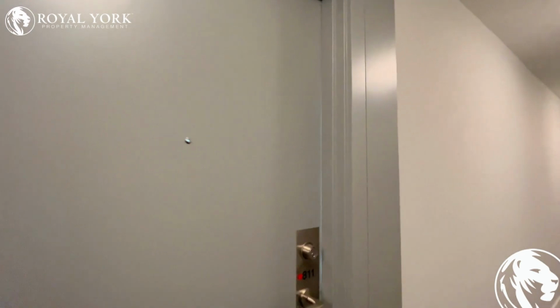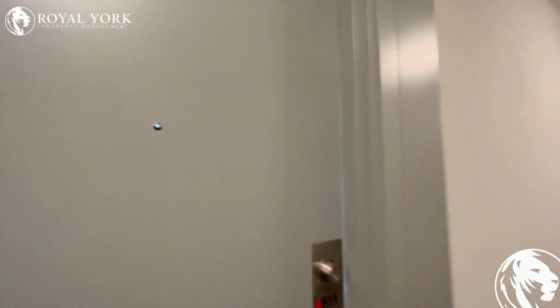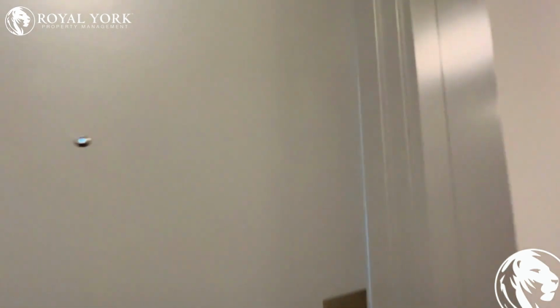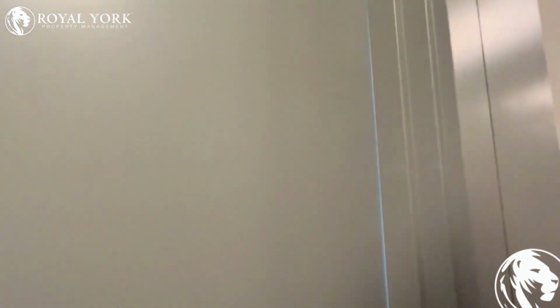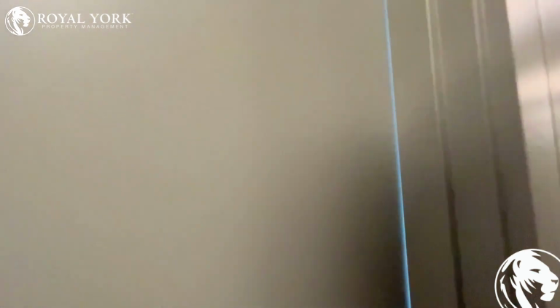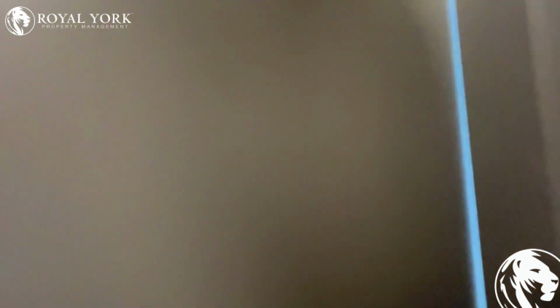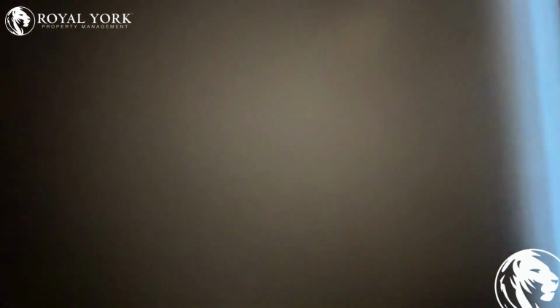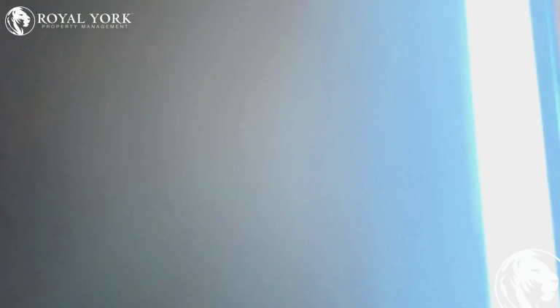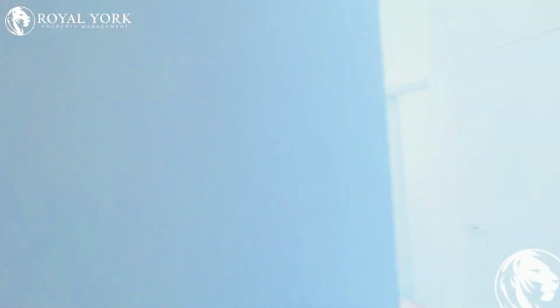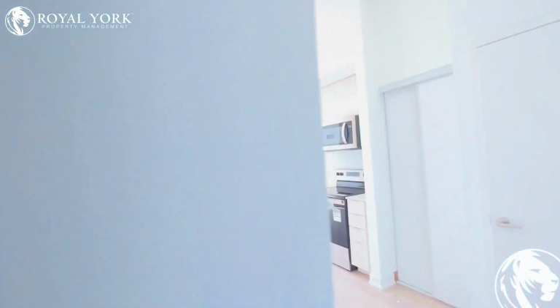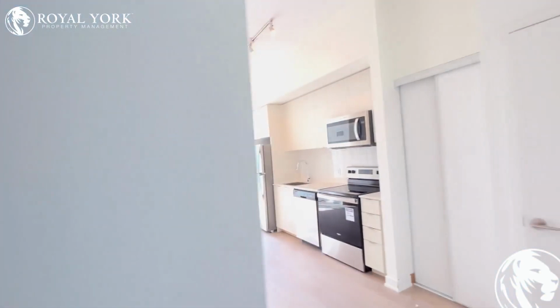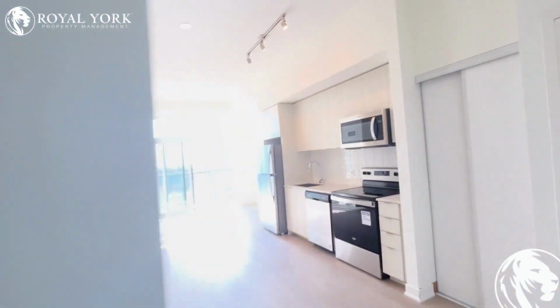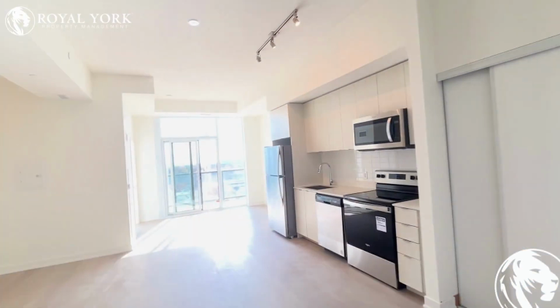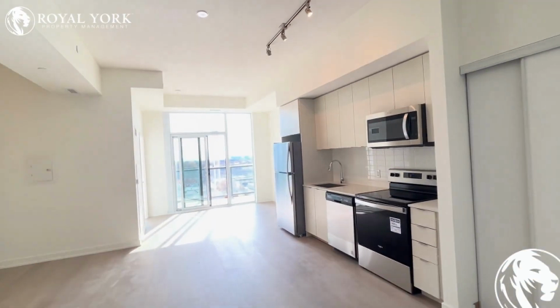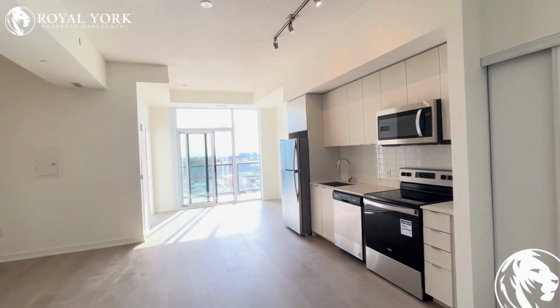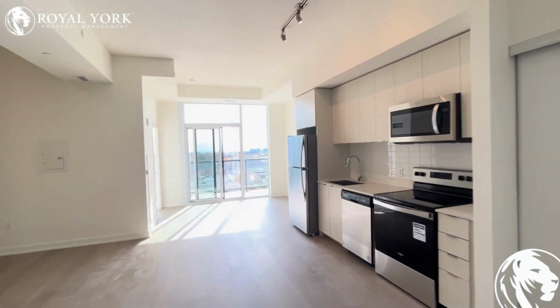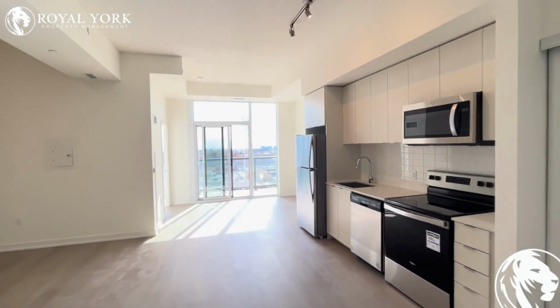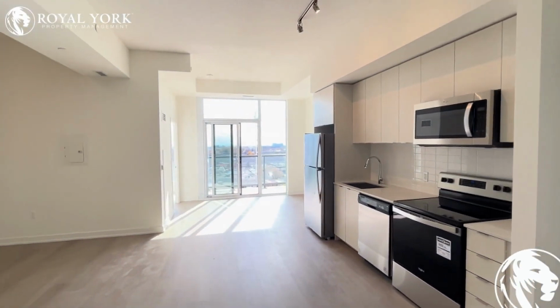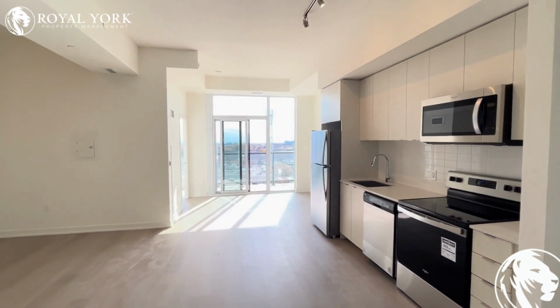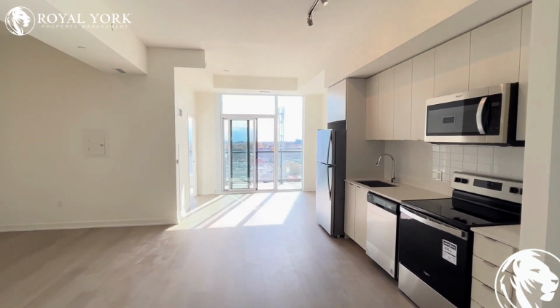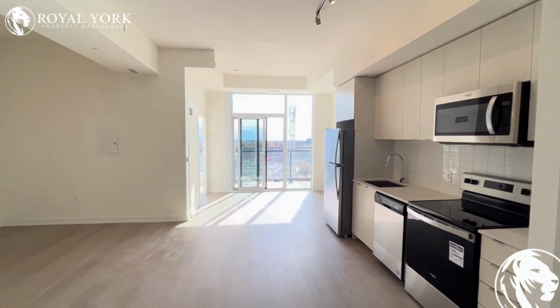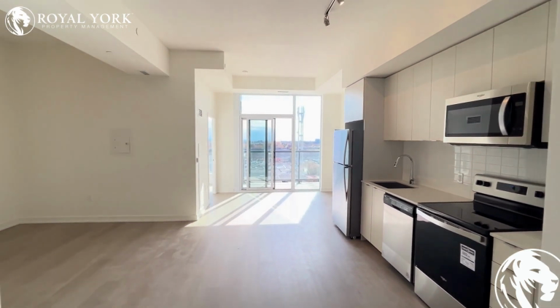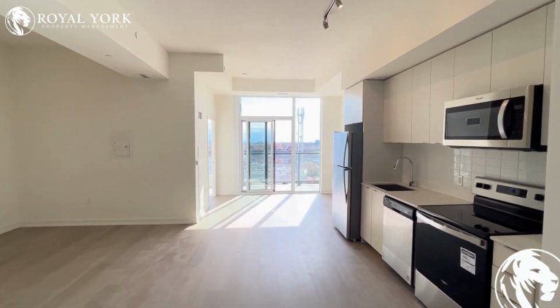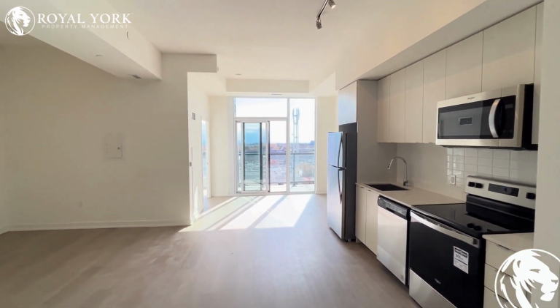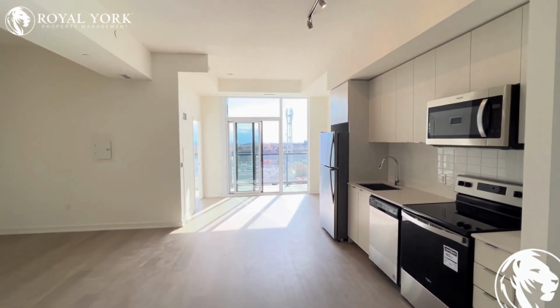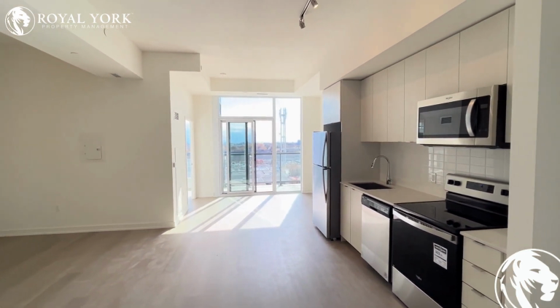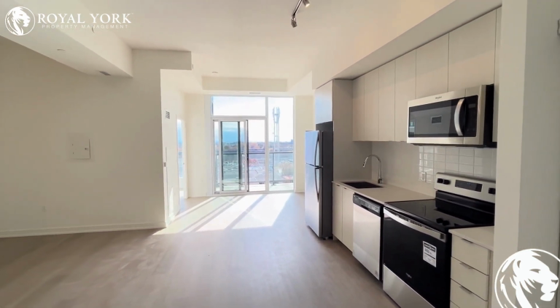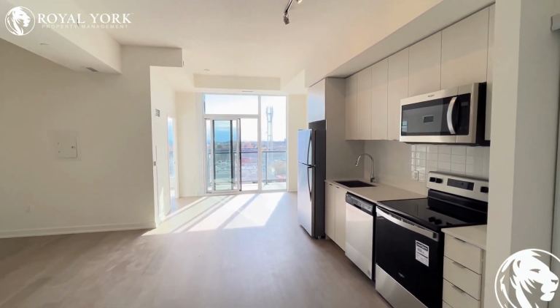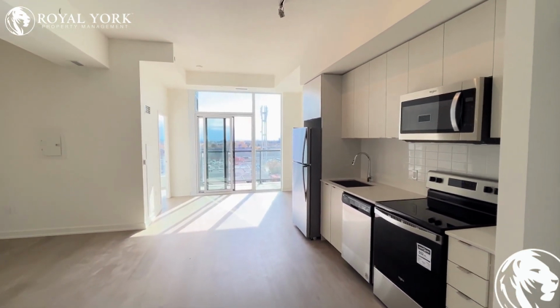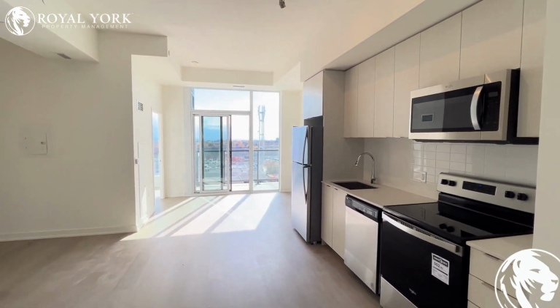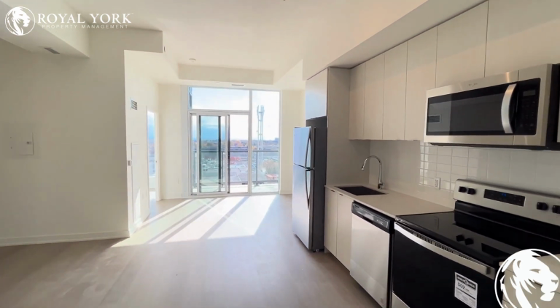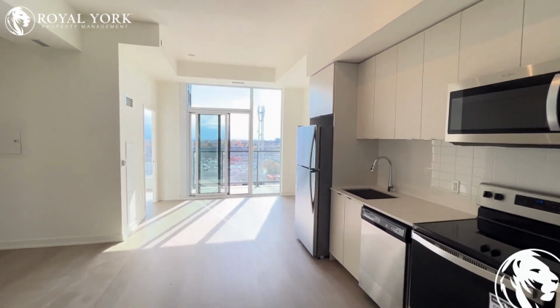859 The Queensway here in Etobicoke, Ontario. This is a beautifully finished one-bedroom, one den, and one-bathroom condominium for rent, managed exclusively by Royal York Property Management.